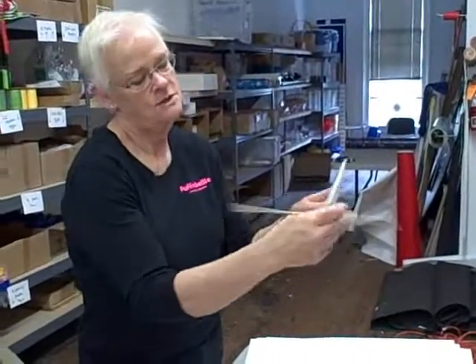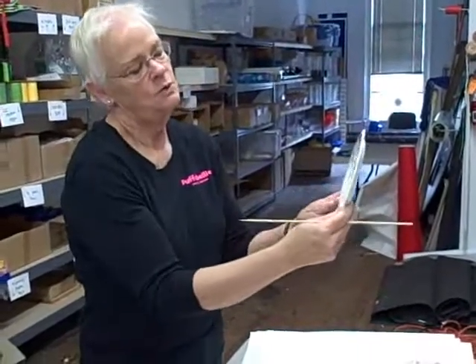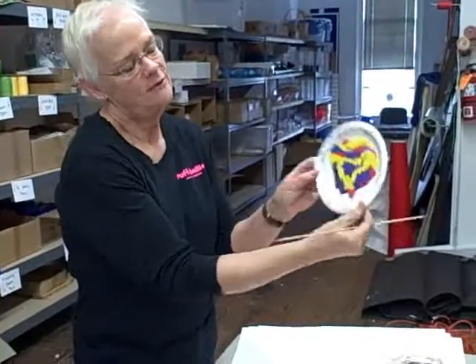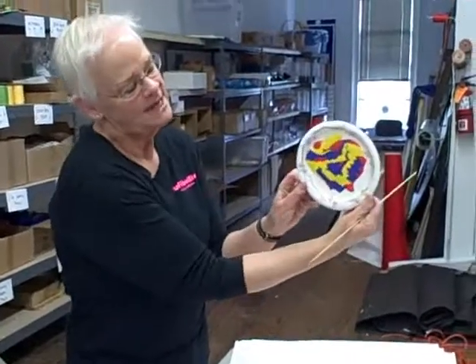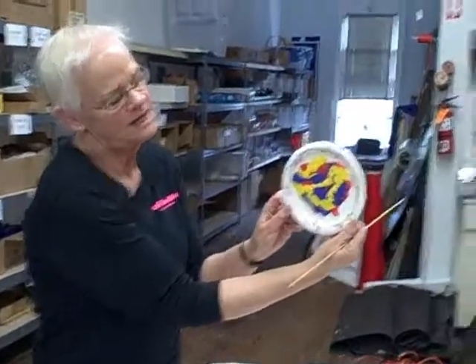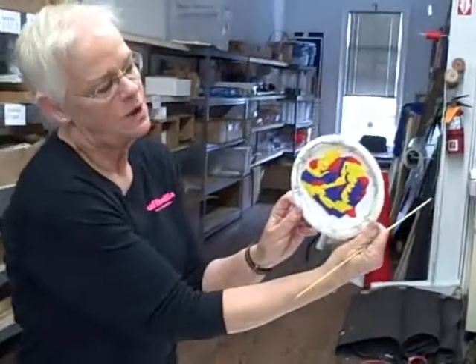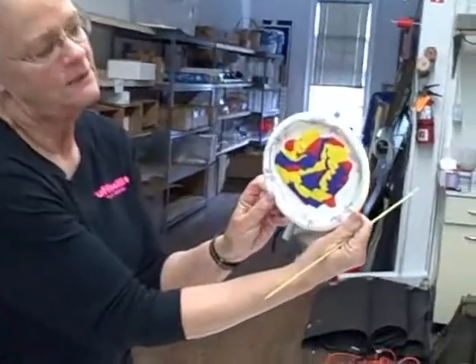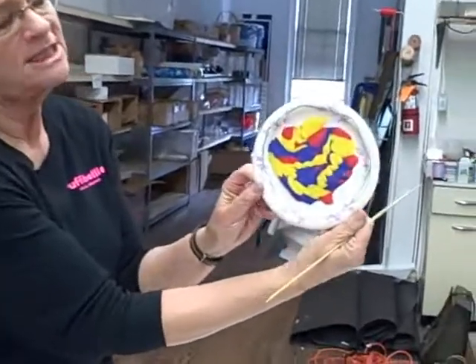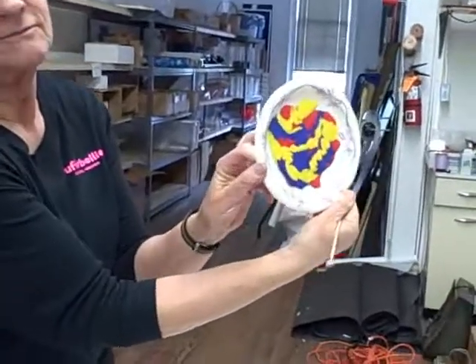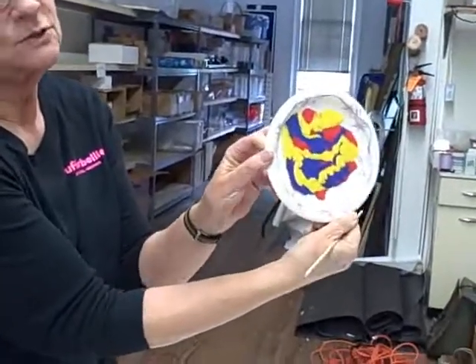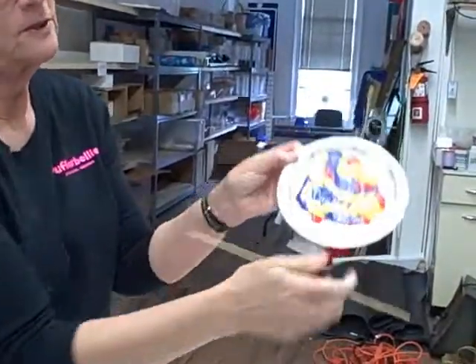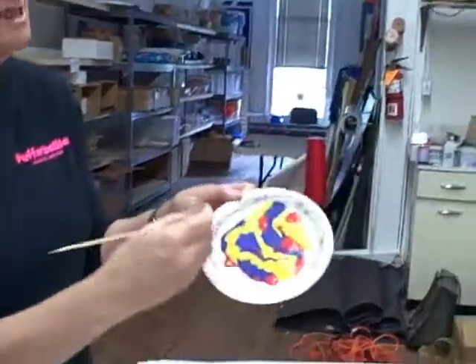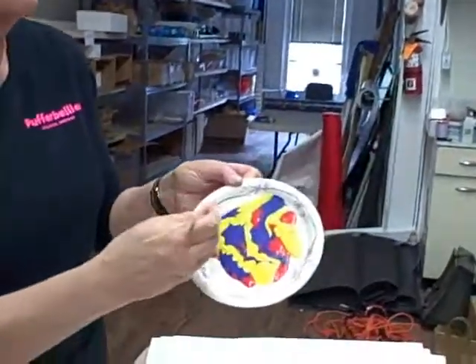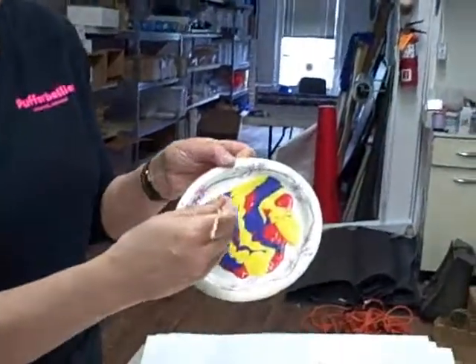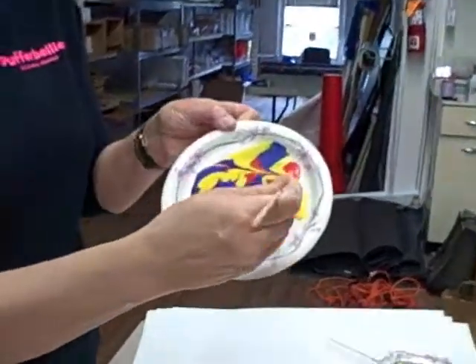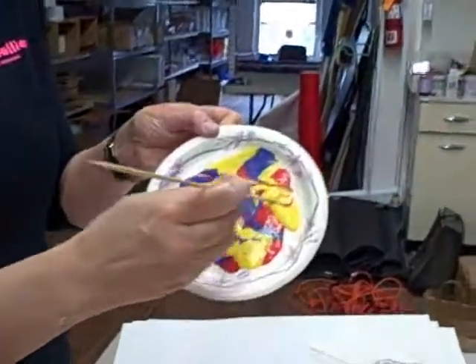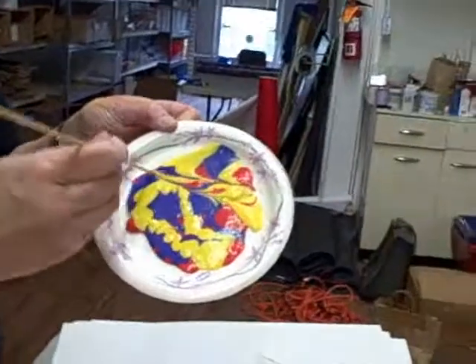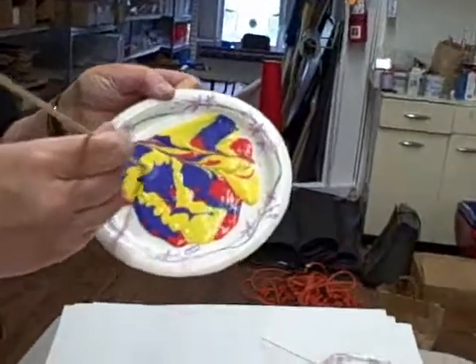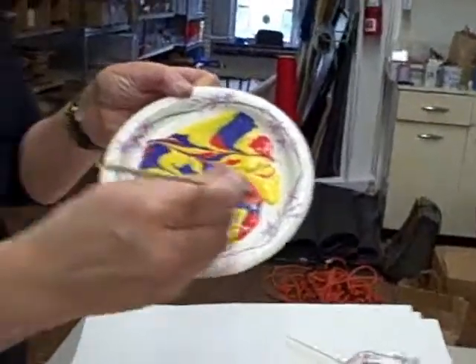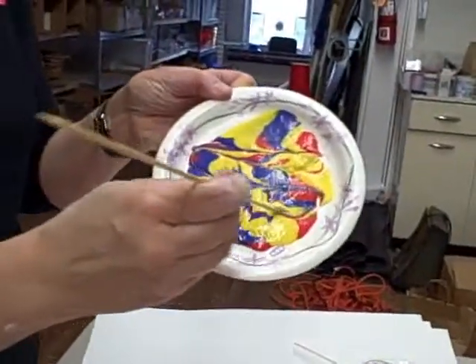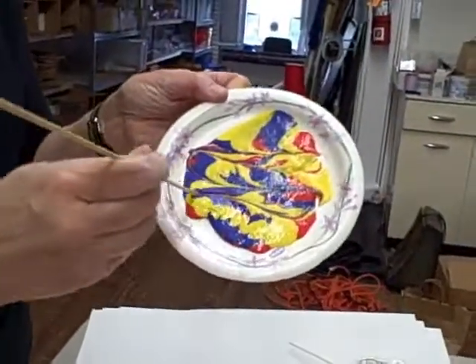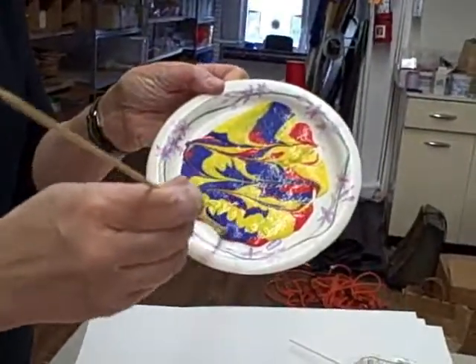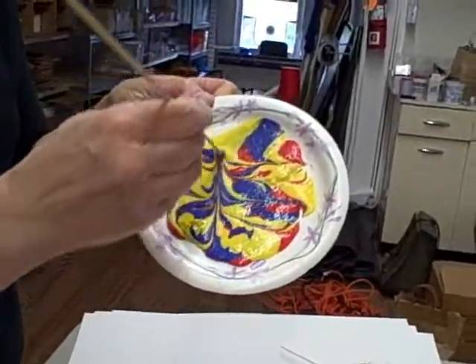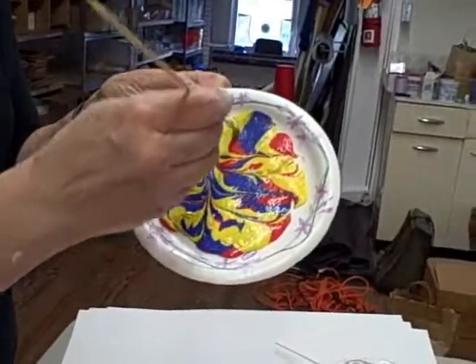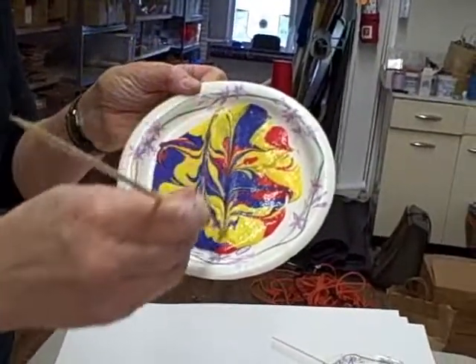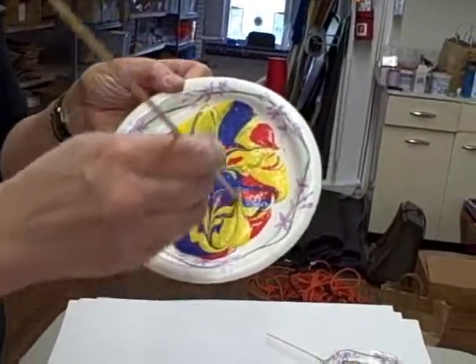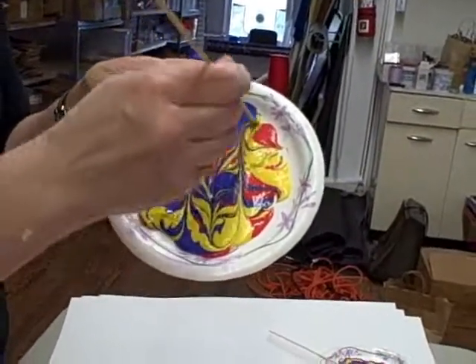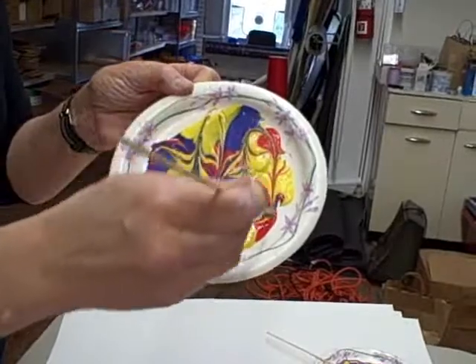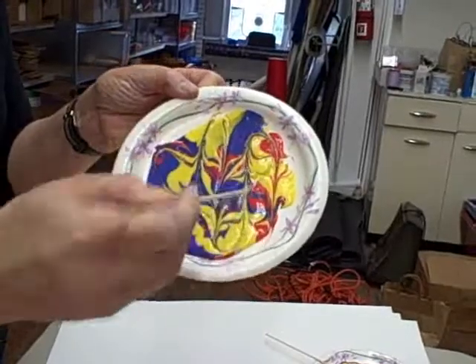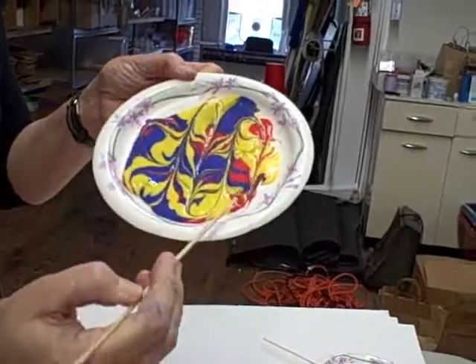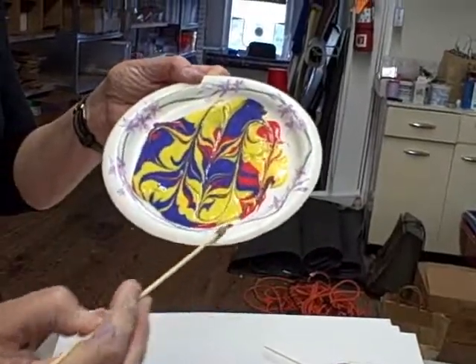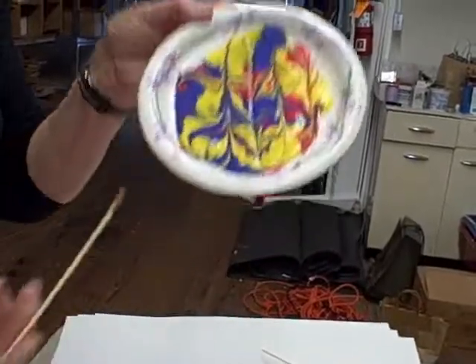Then after we've played with it a little while and watched it do its little oozy thing, we can take a skewer or toothpick and make designs in it and have a beautiful project.